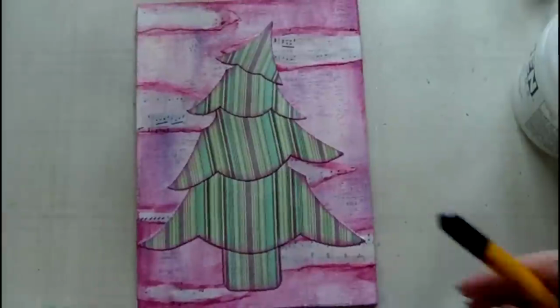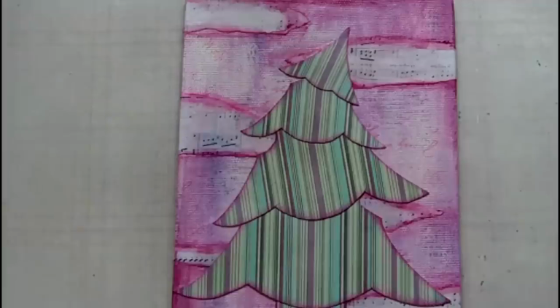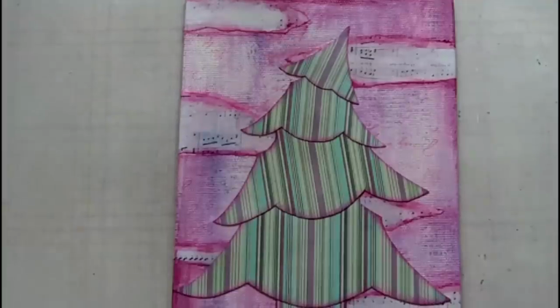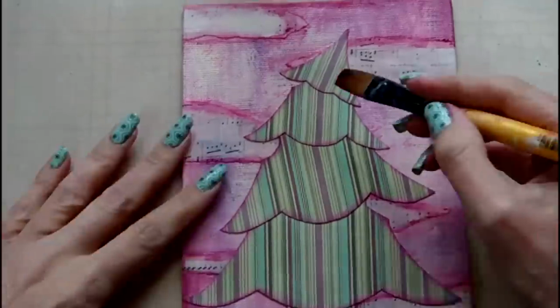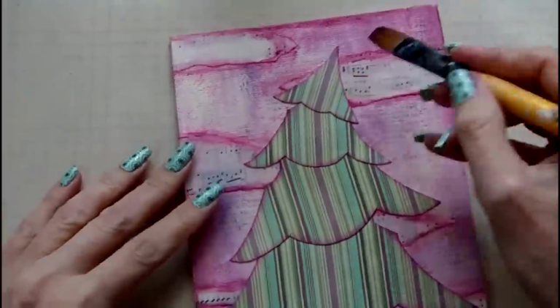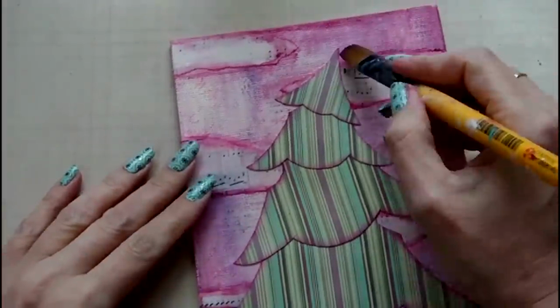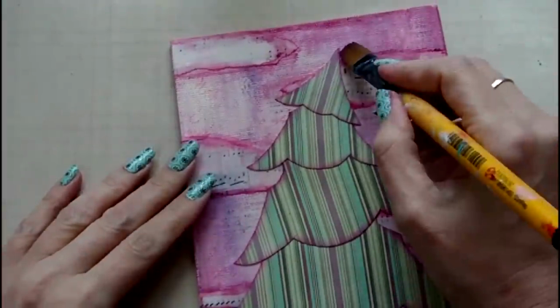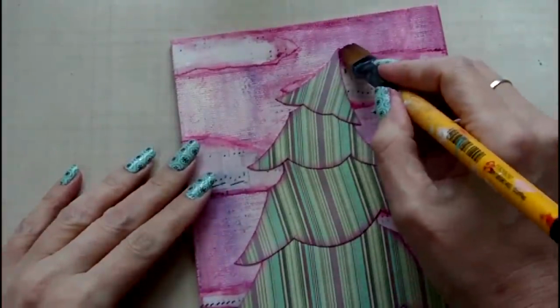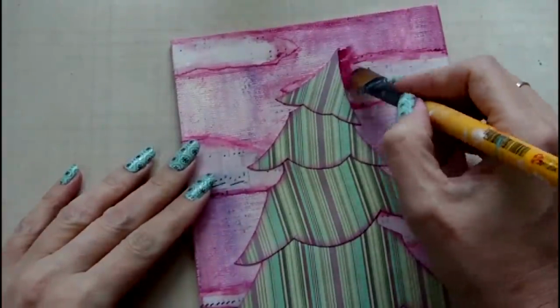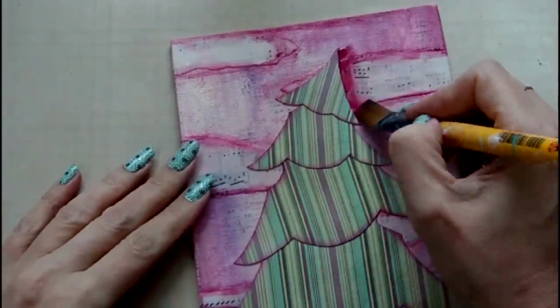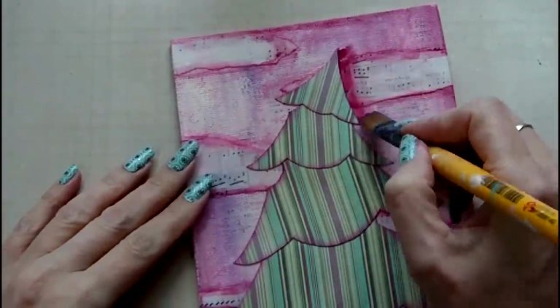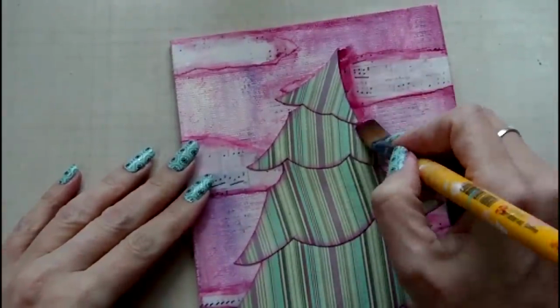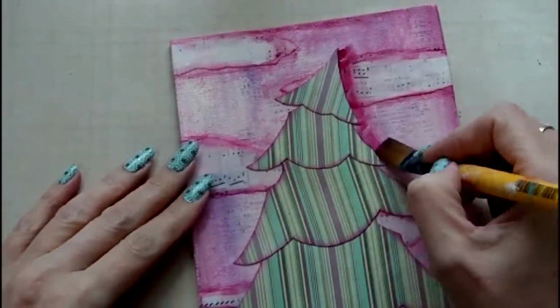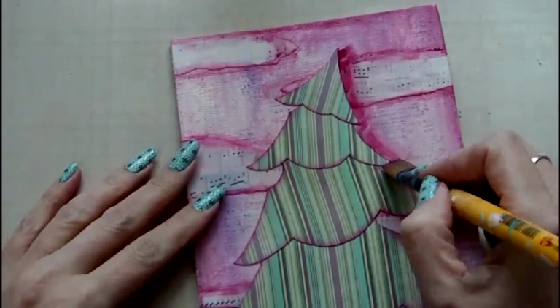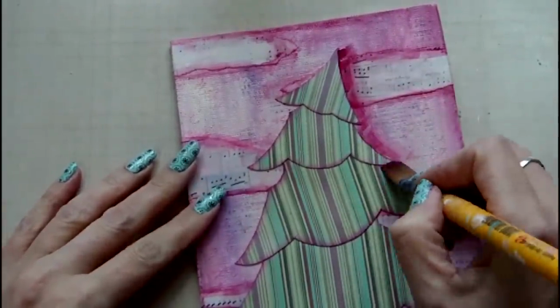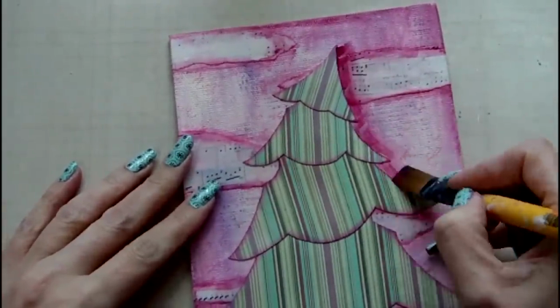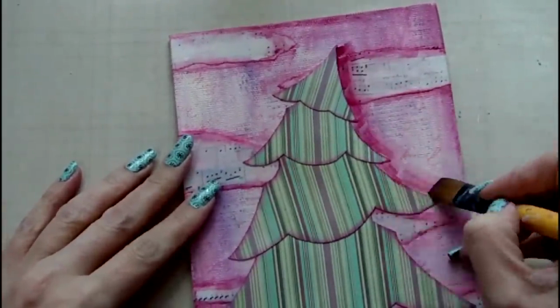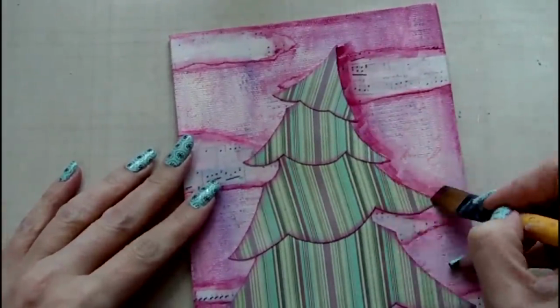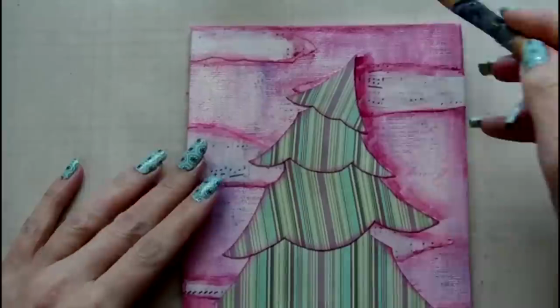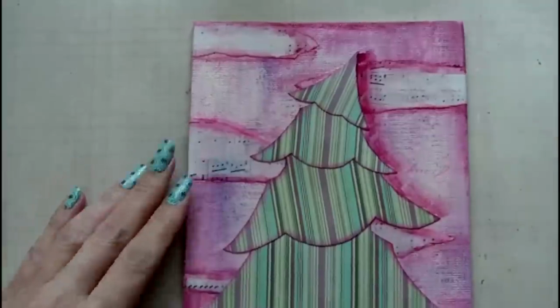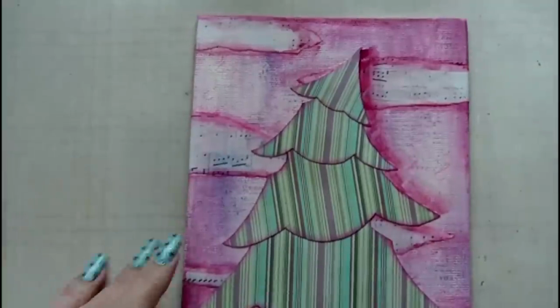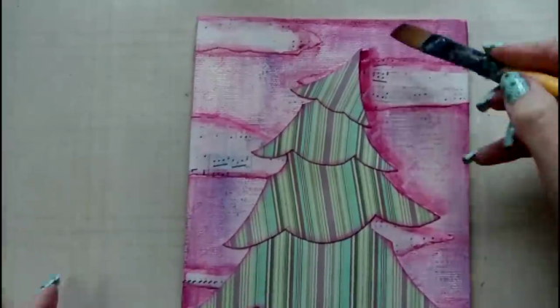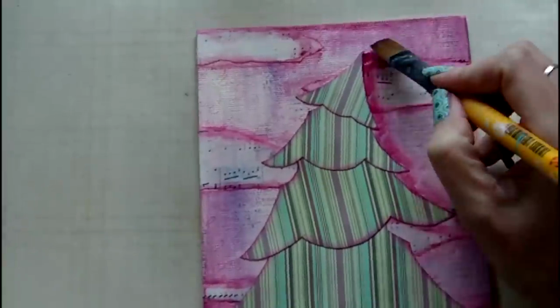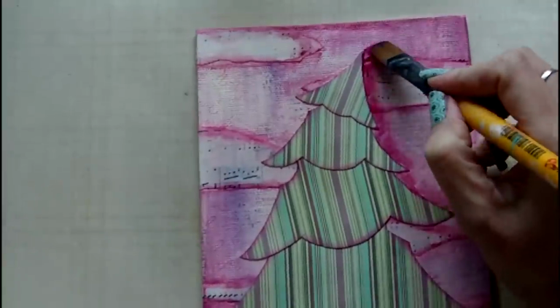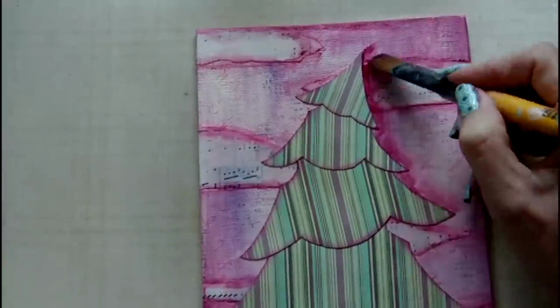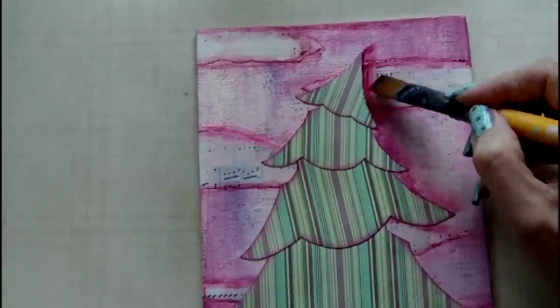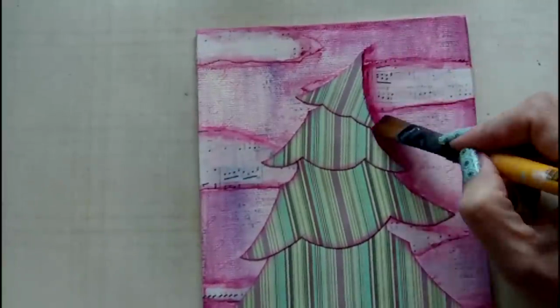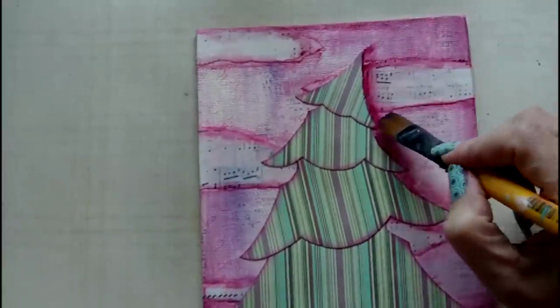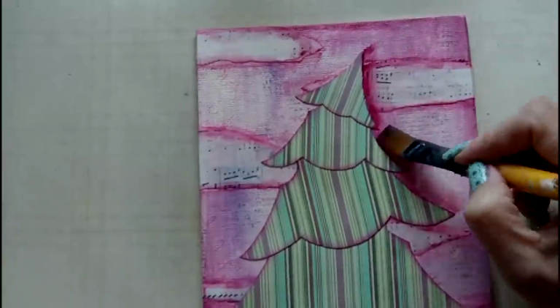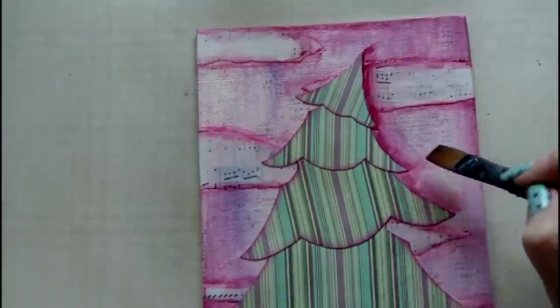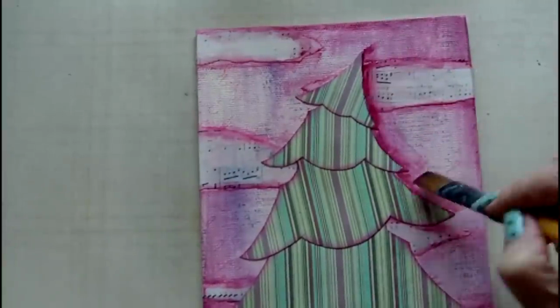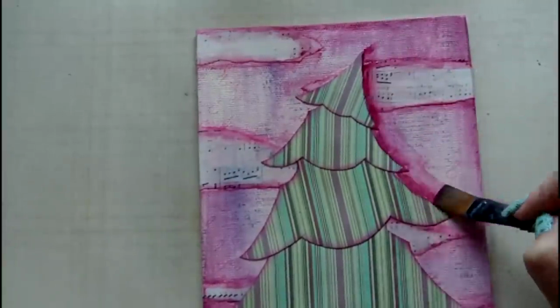To create some shadow and depth around the tree so that it stands out from the background, I'm using some of the cranberry wine Americana paint around the edges.